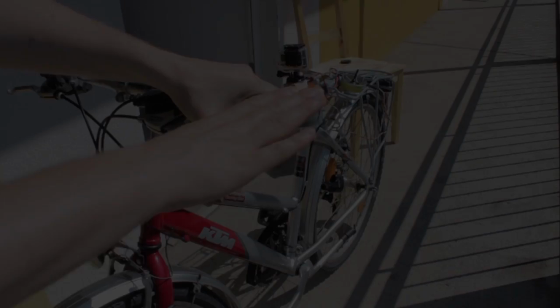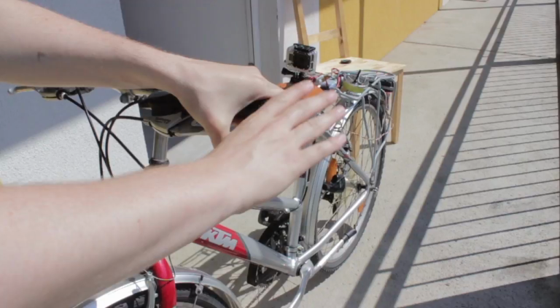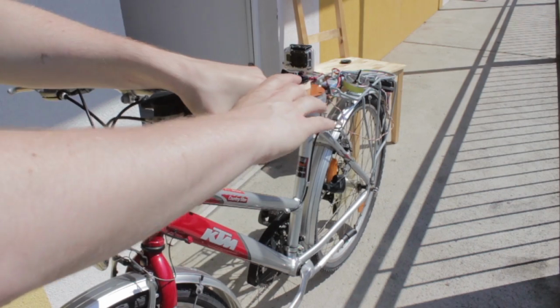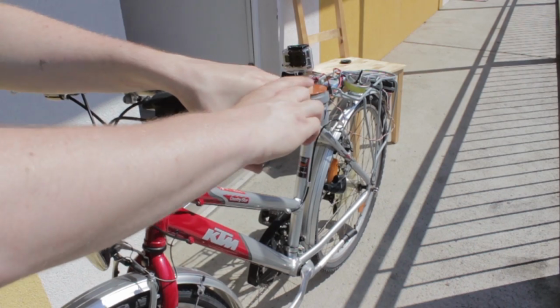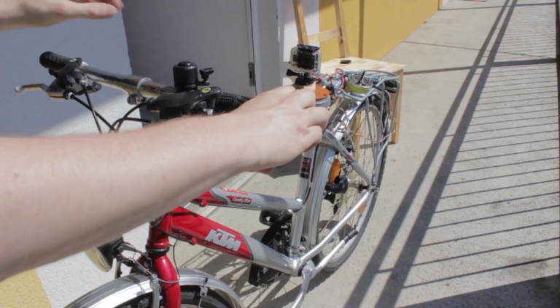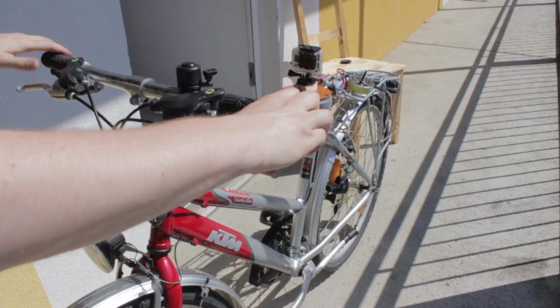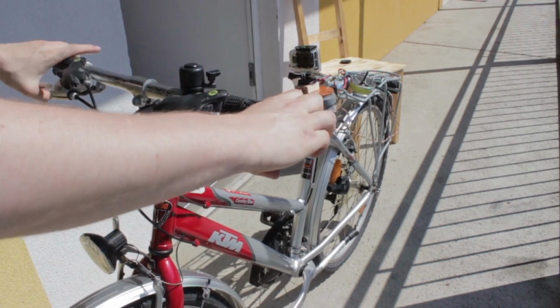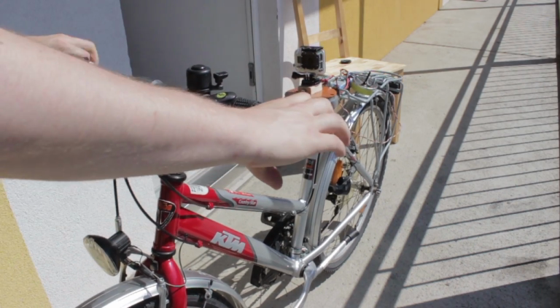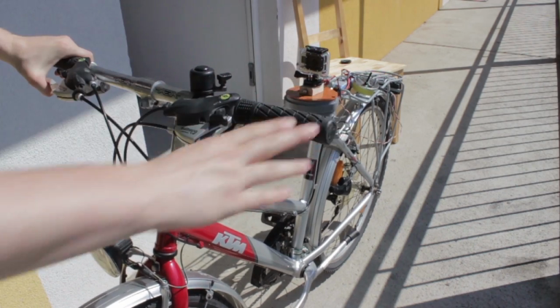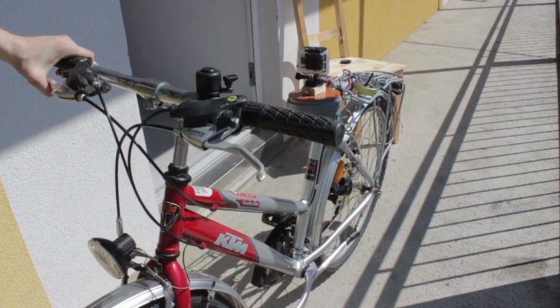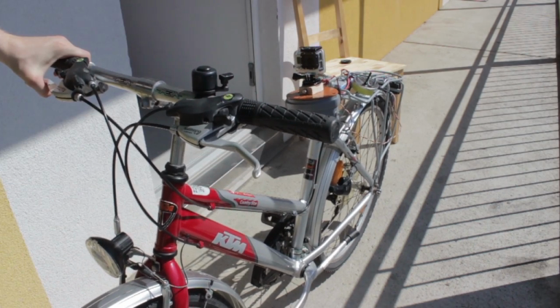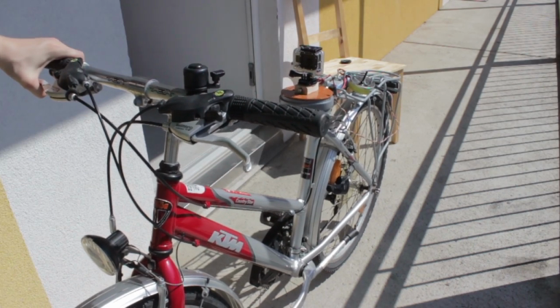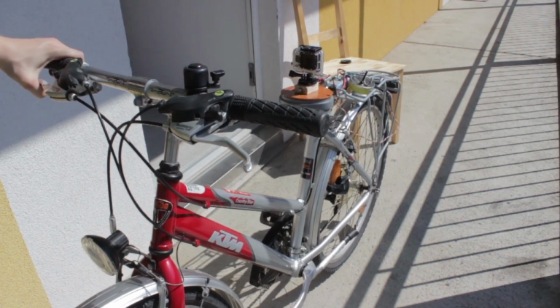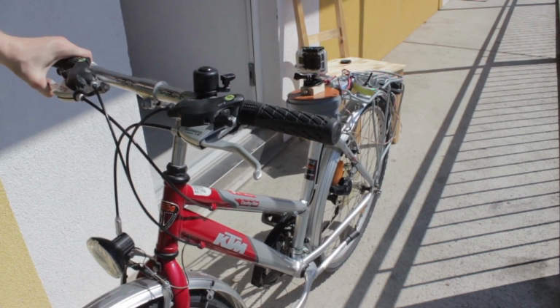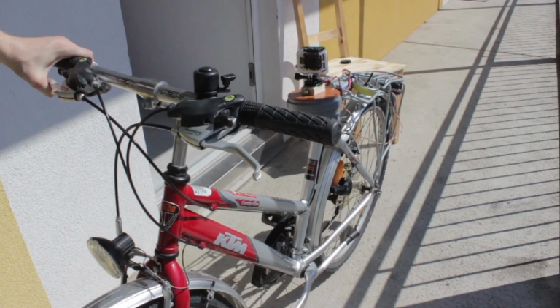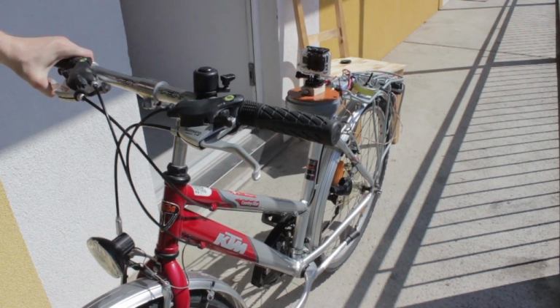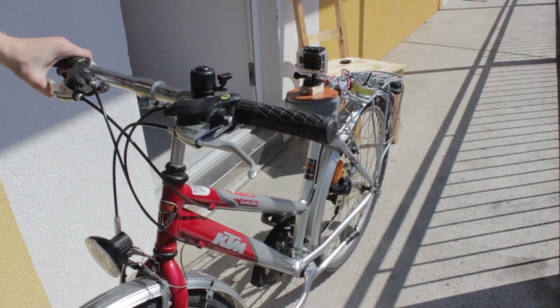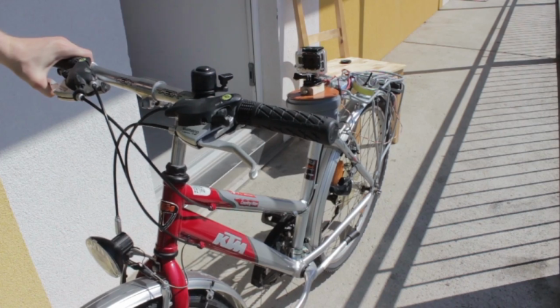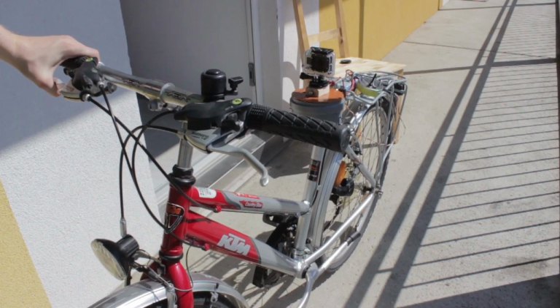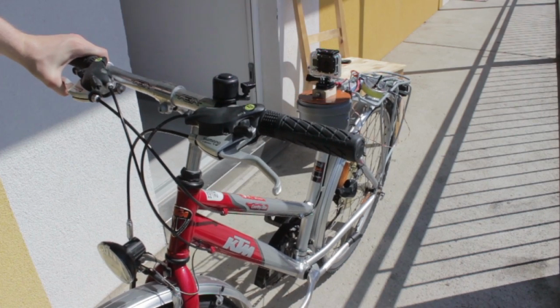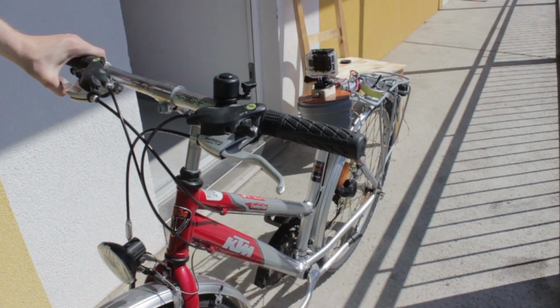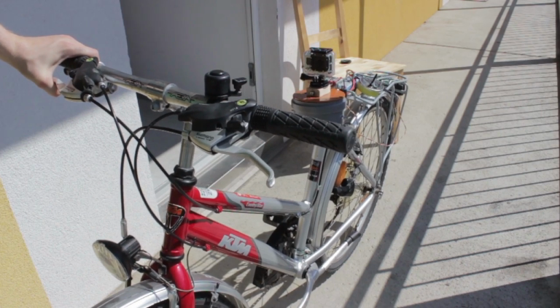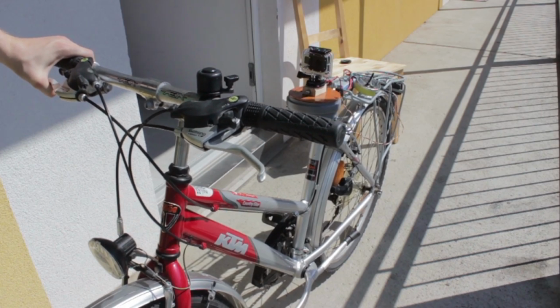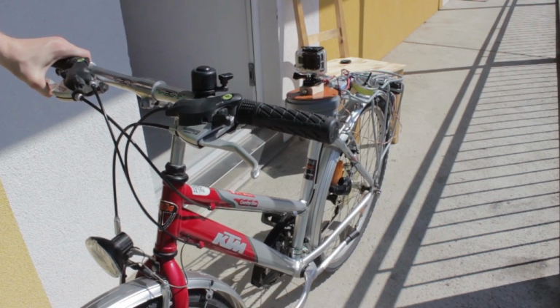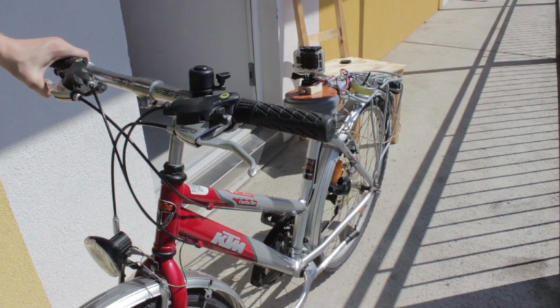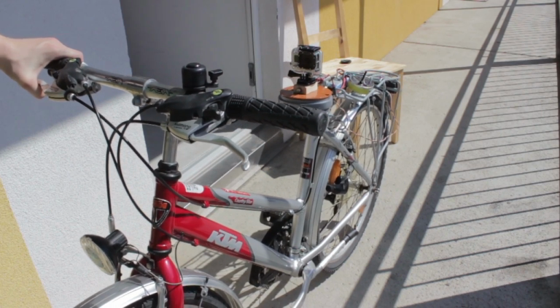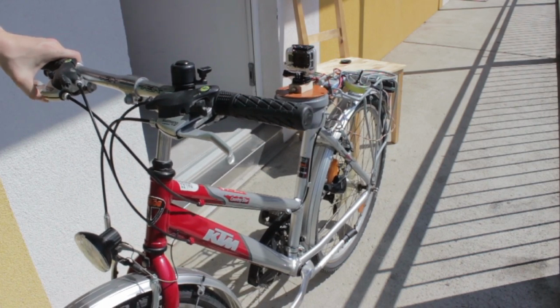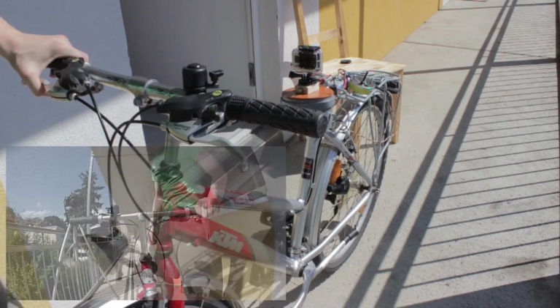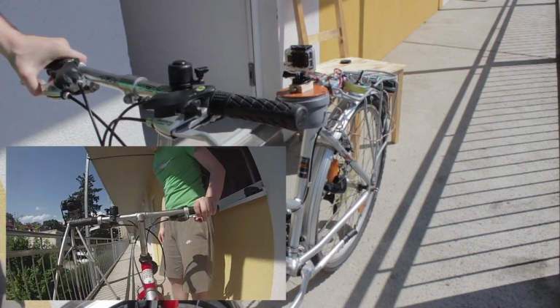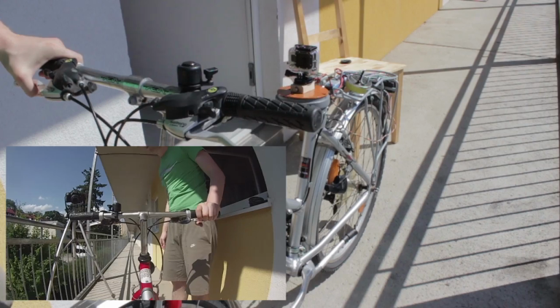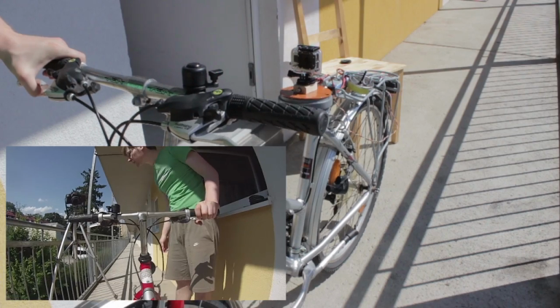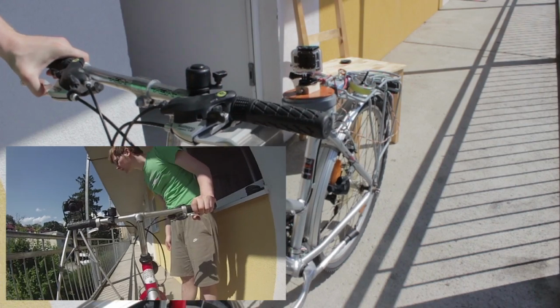The gyro is tested on a bicycle, mounted to the gyro-stabilized camera instead of the seat. Here, without the stabilization.